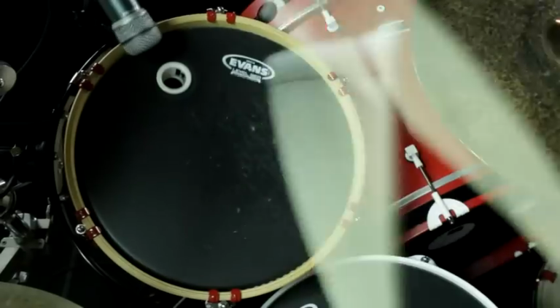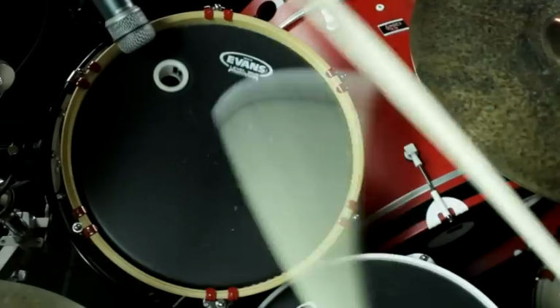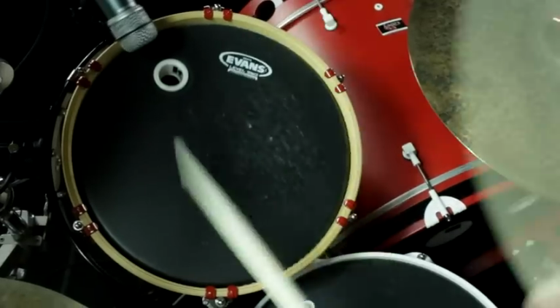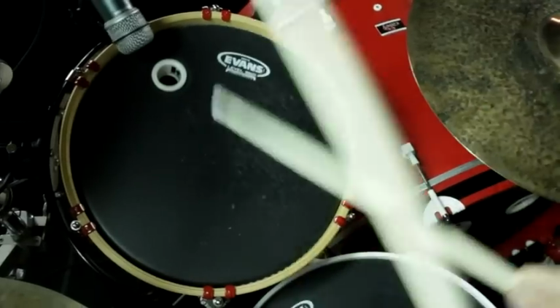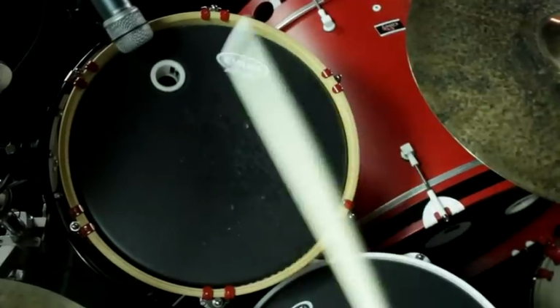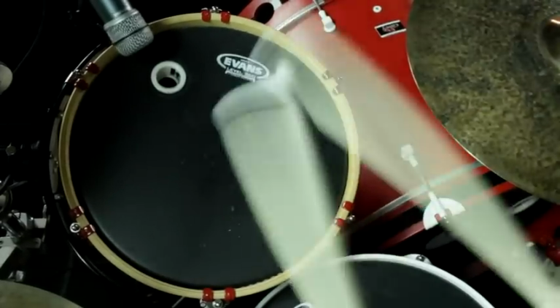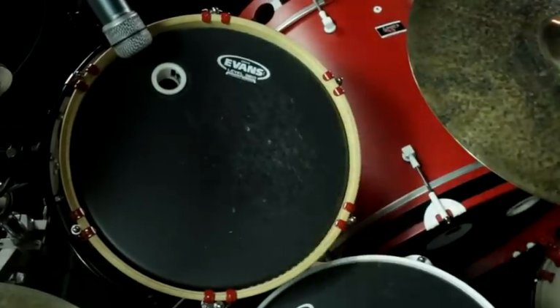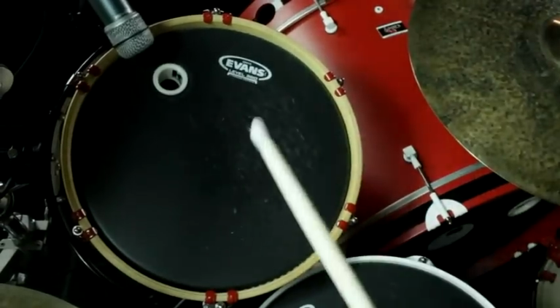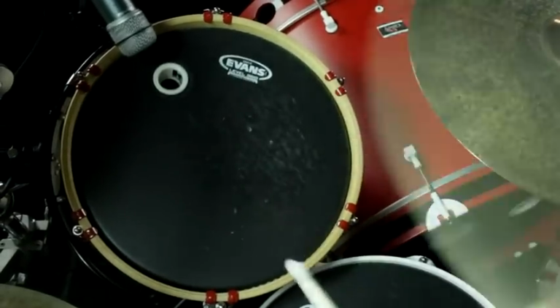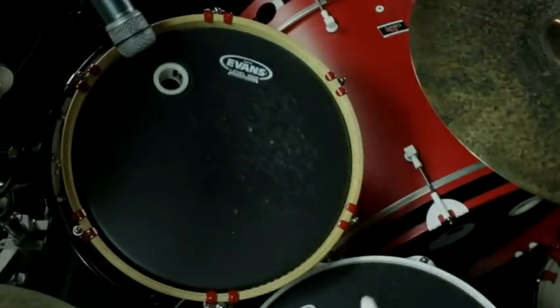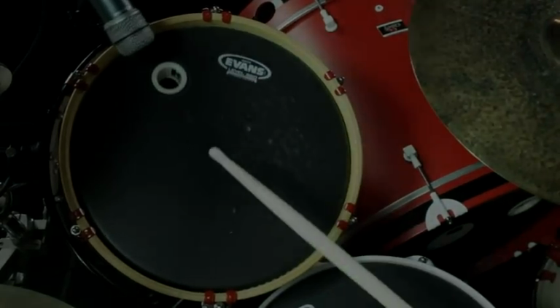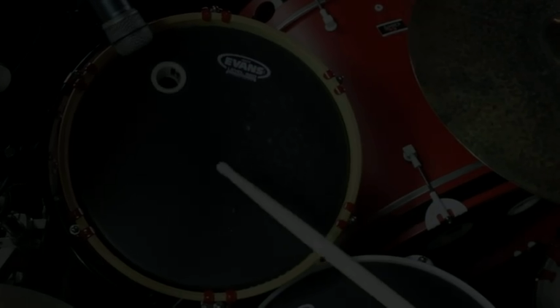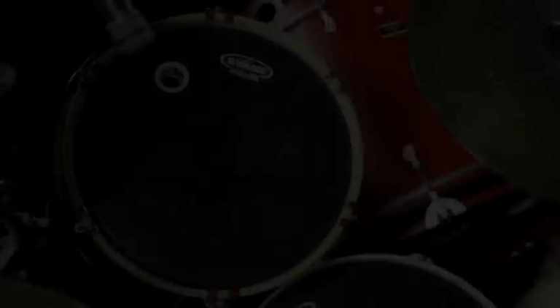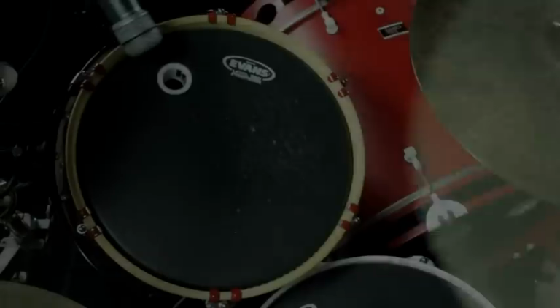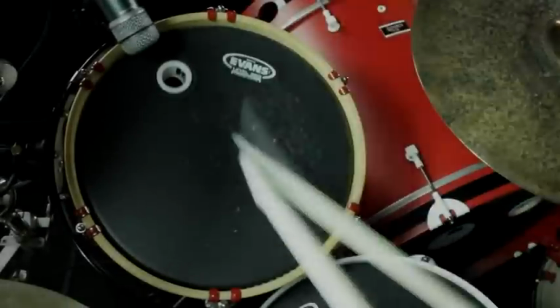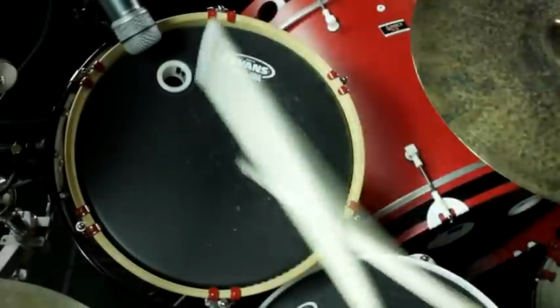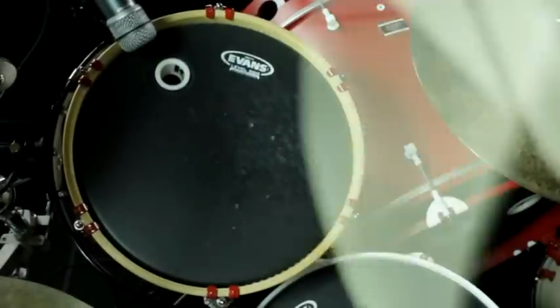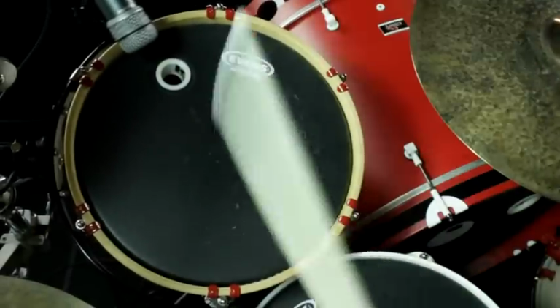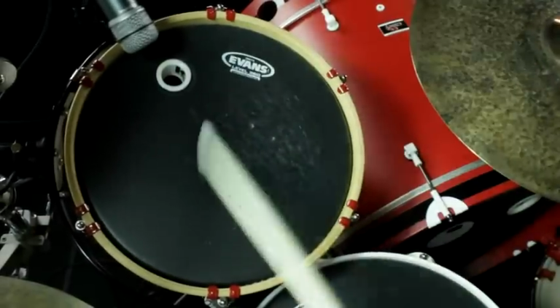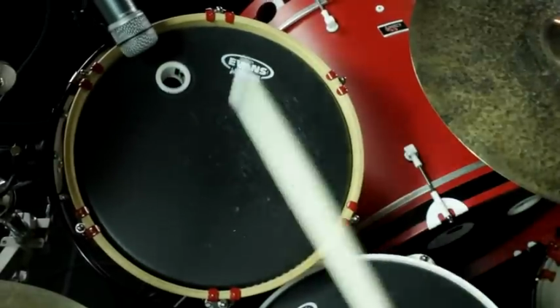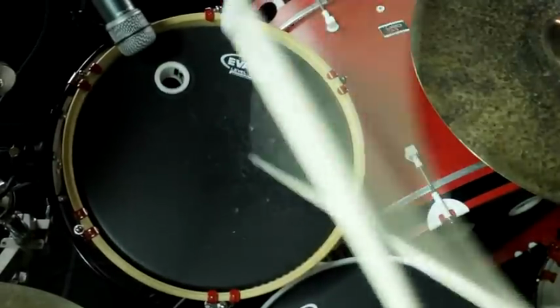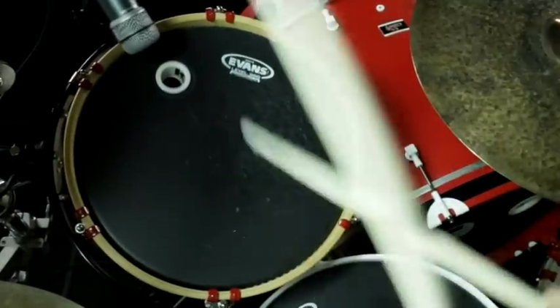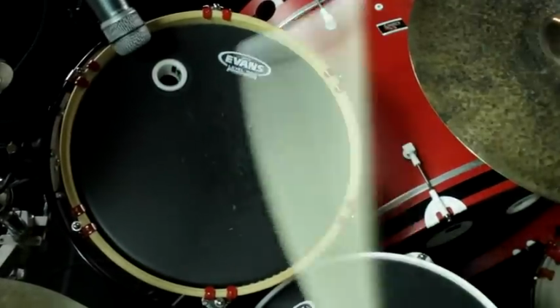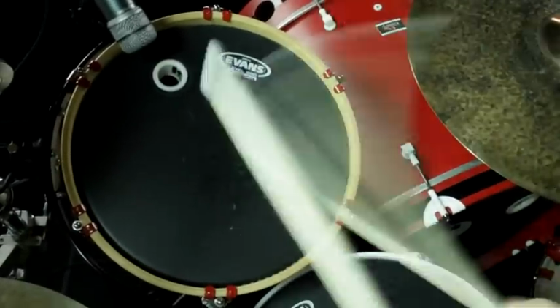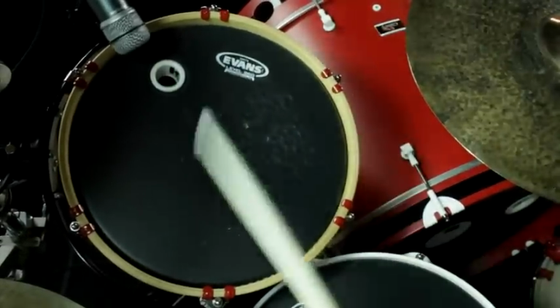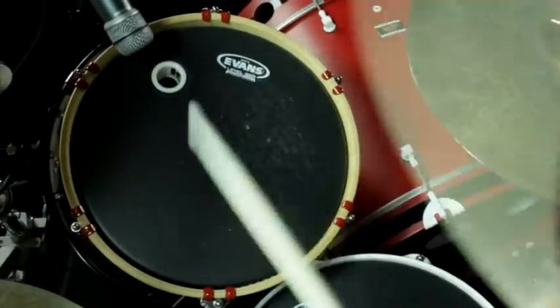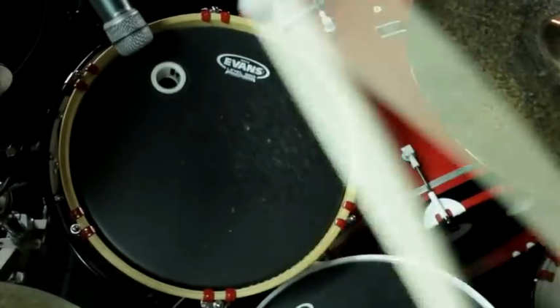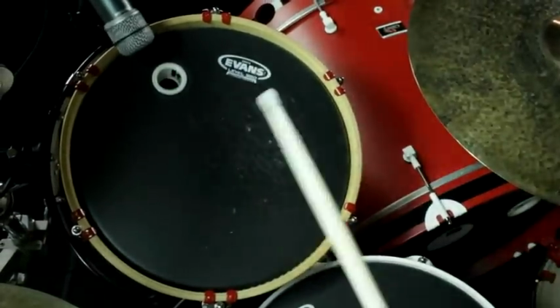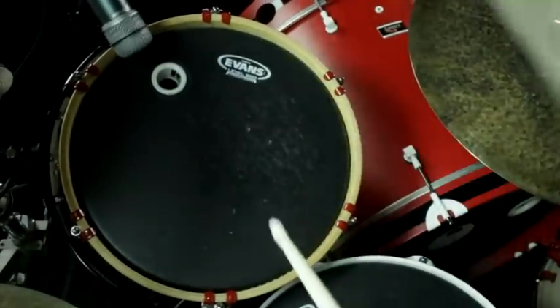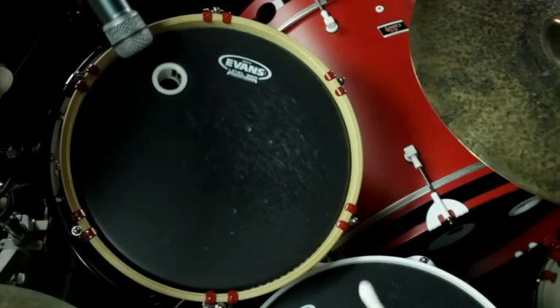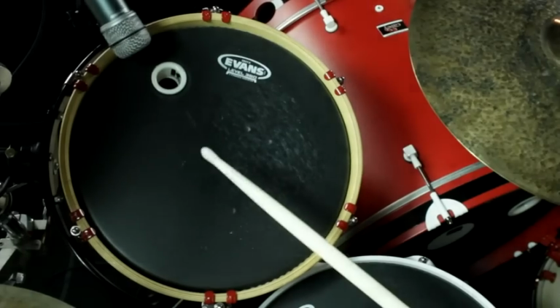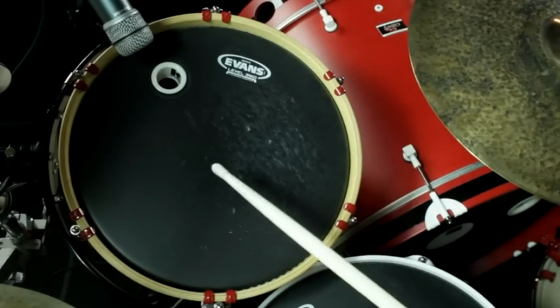The FX ports for rack toms and floor toms give you increased response, playability, and attack that simply isn't possible to achieve without the ports installed.